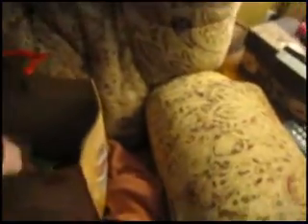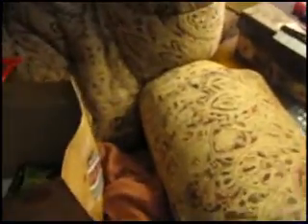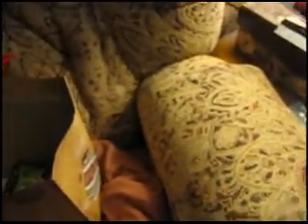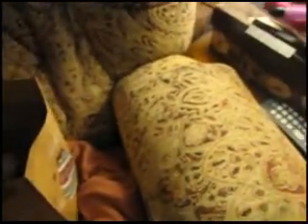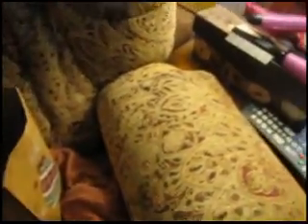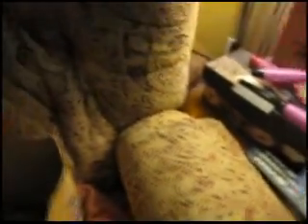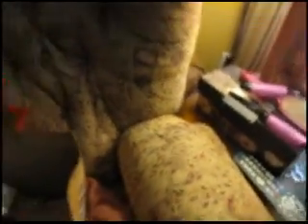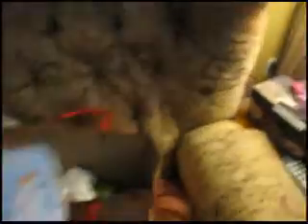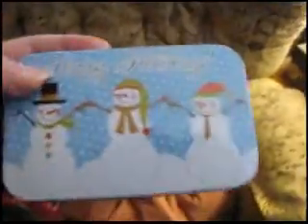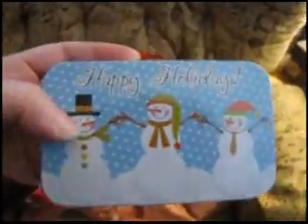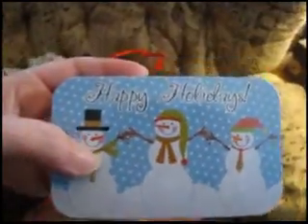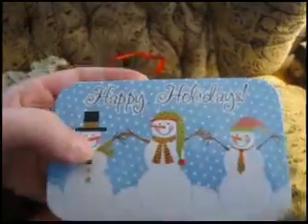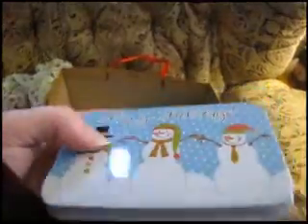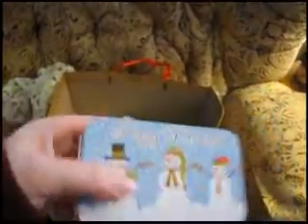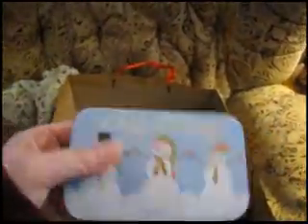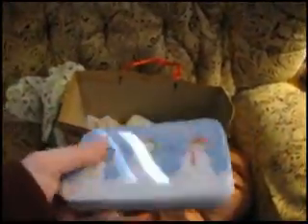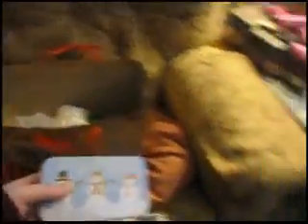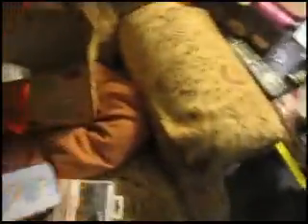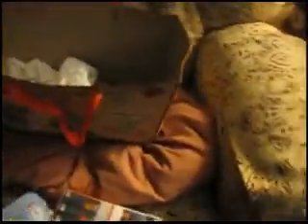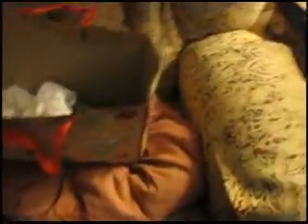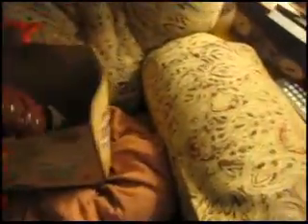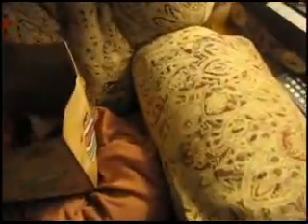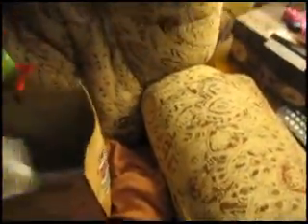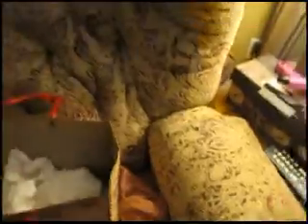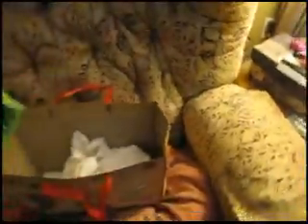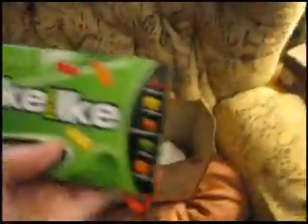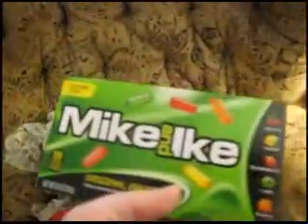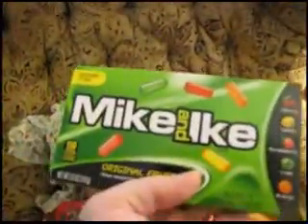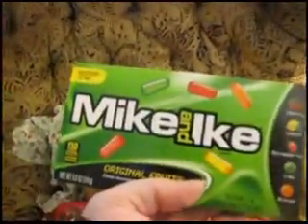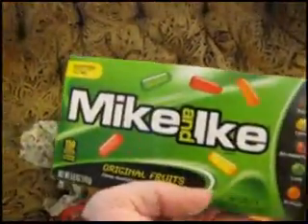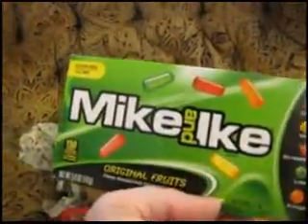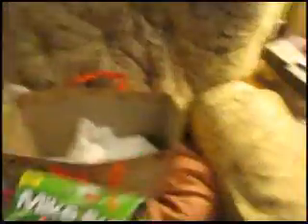I also got a gift card, which is in this little tin — it's a Dunkin' Donuts gift card. And two boxes of my favorite candy, Mike and Ike's, the original.